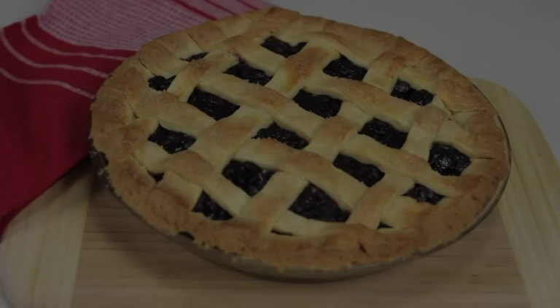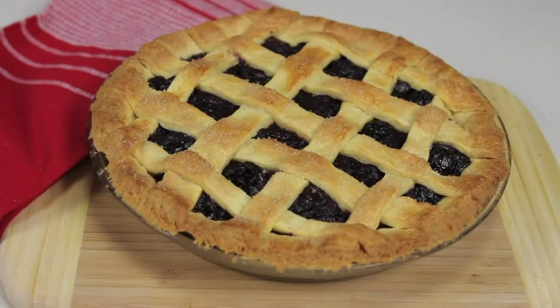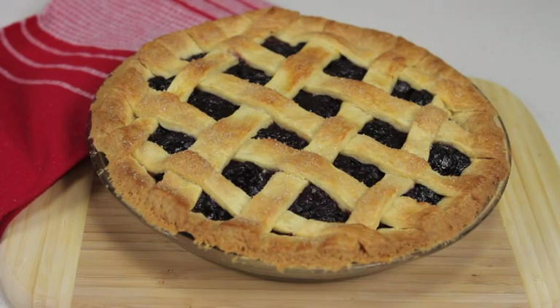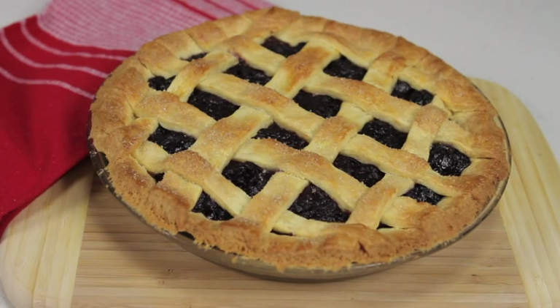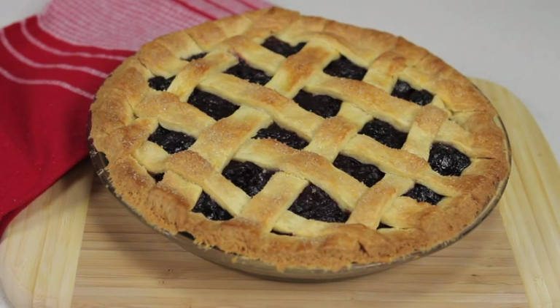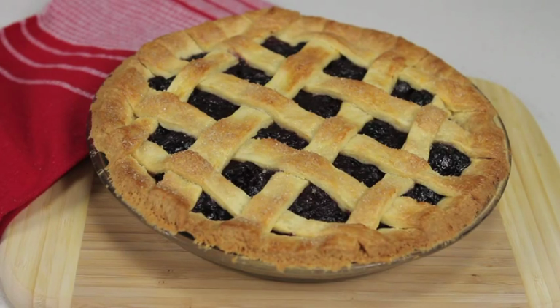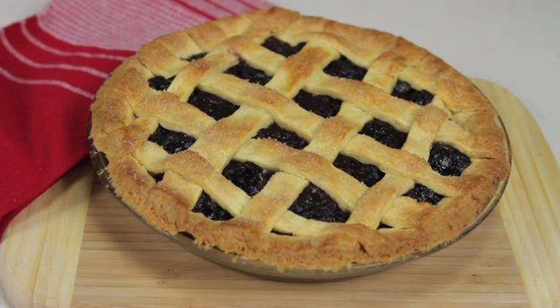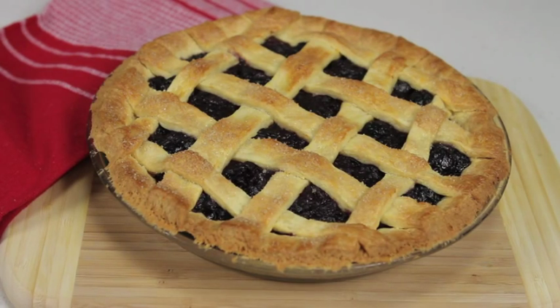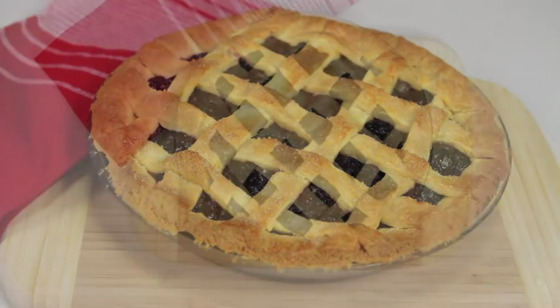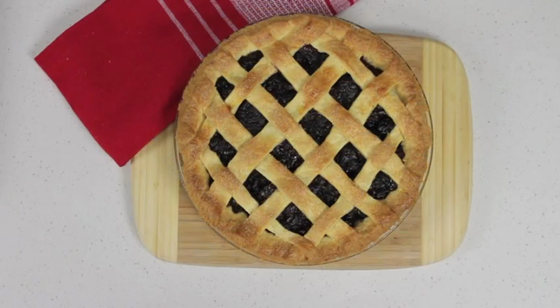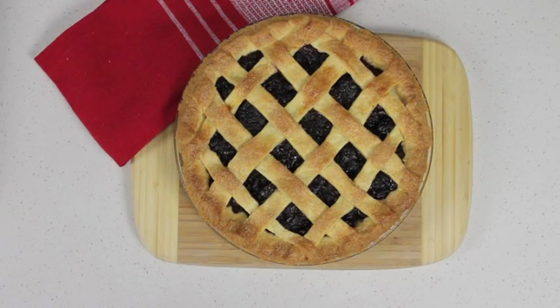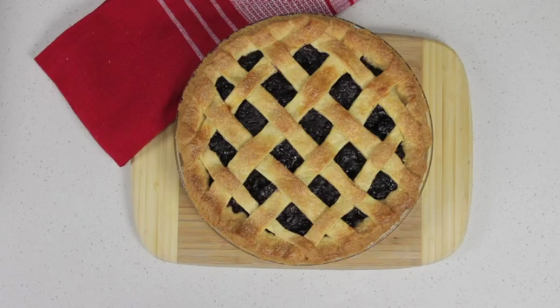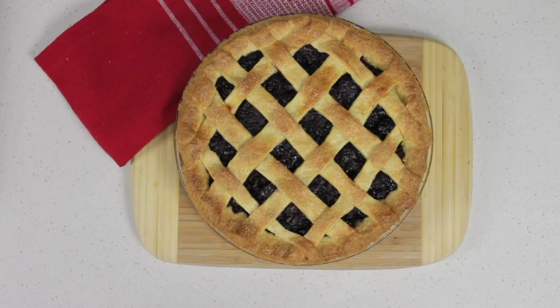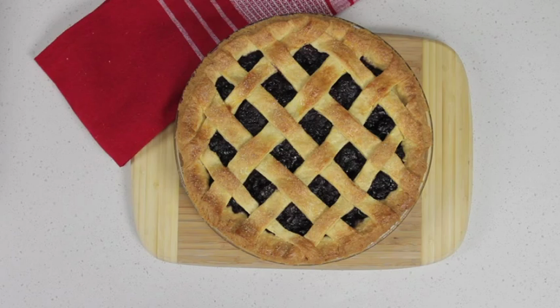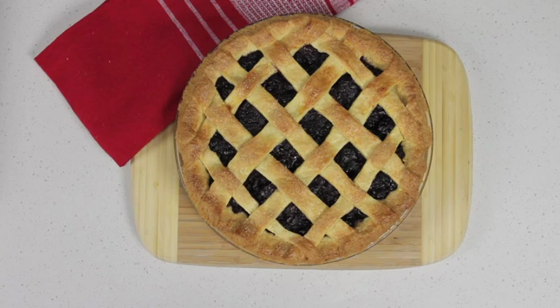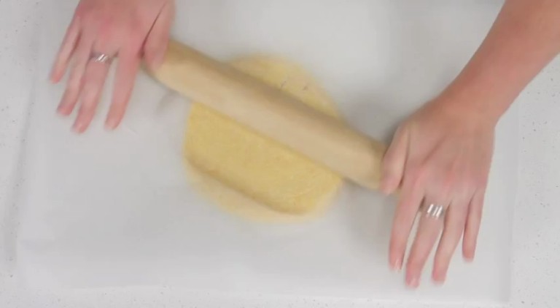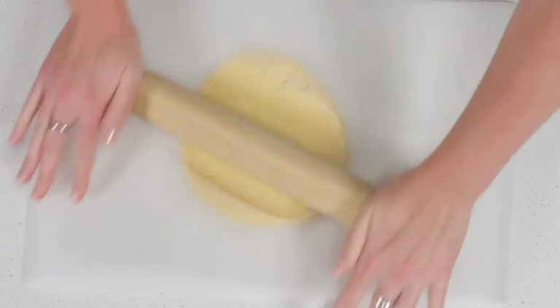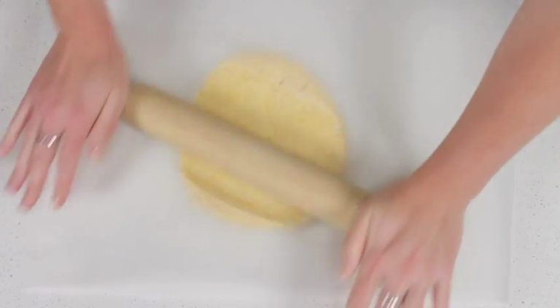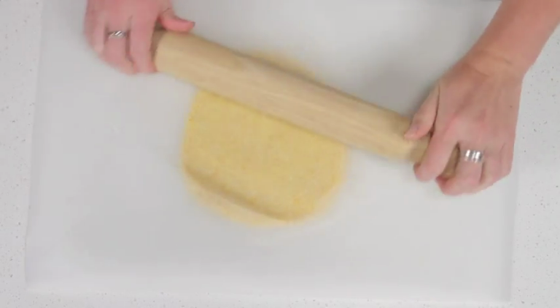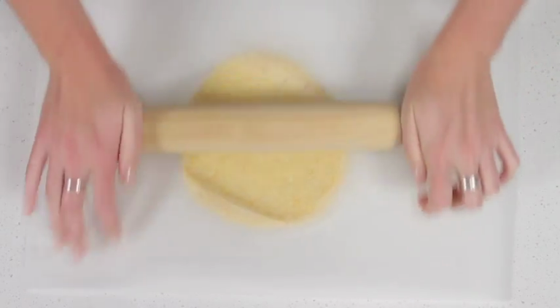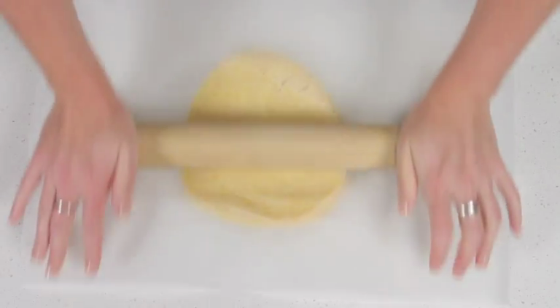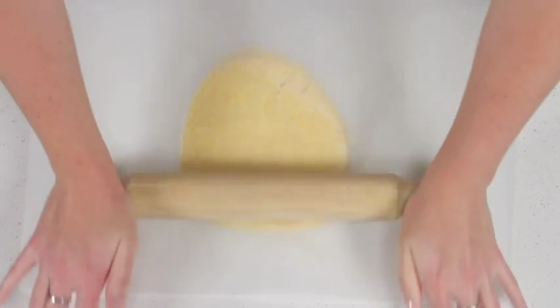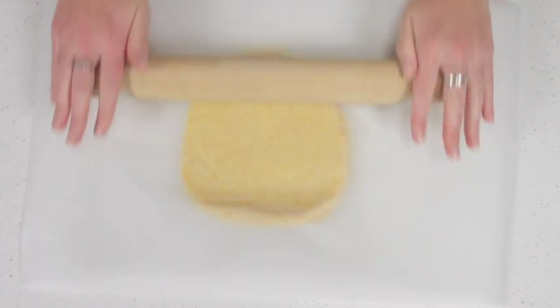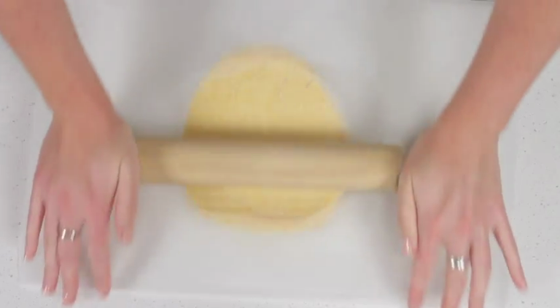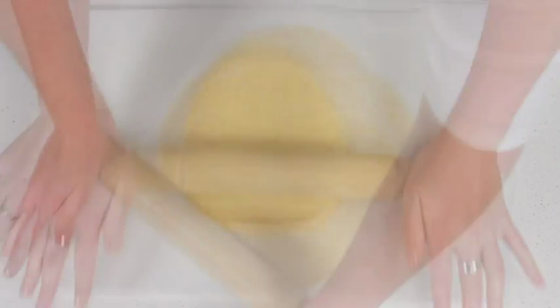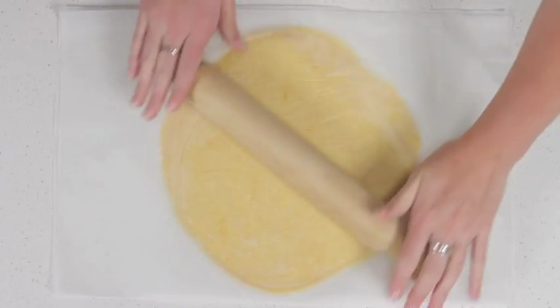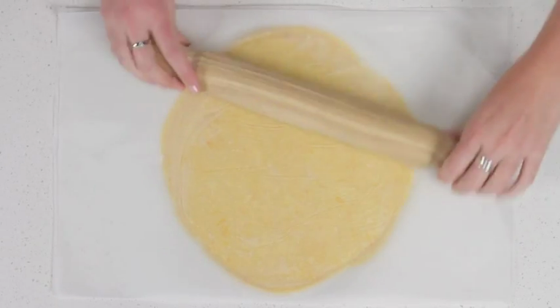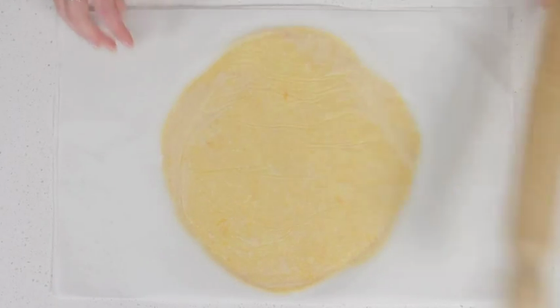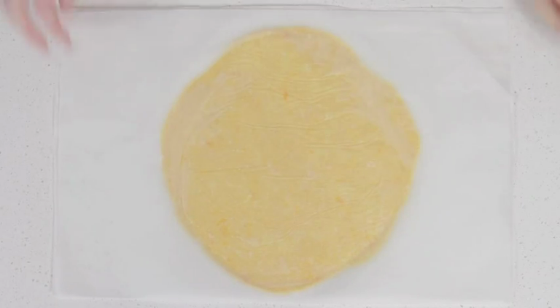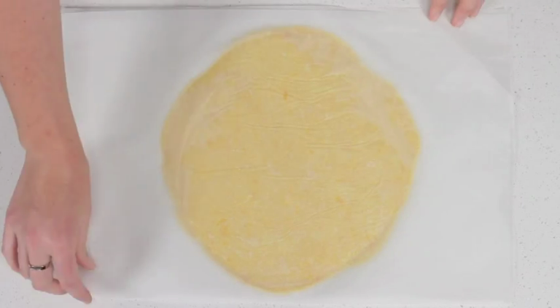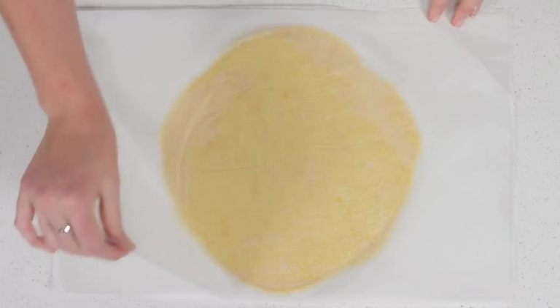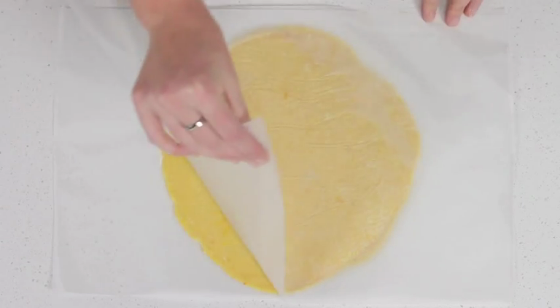It has such wow factor, but weaving pastry to create a lattice effect on top of a pie is actually quite easy. After filling the pie, roll out the remaining pastry between two sheets of baking paper to form a 25 centimetre round.